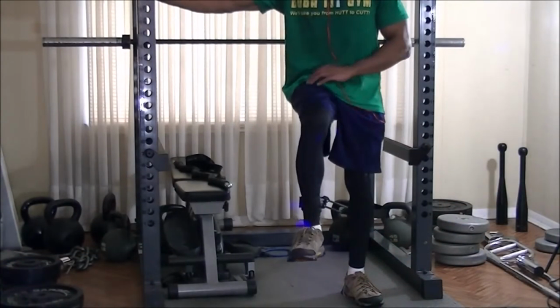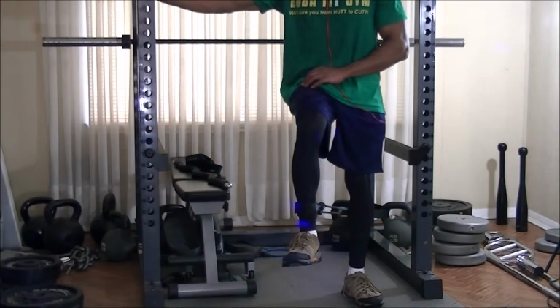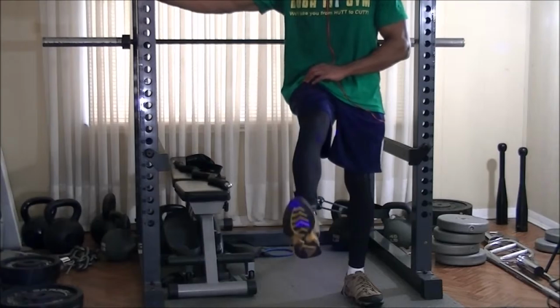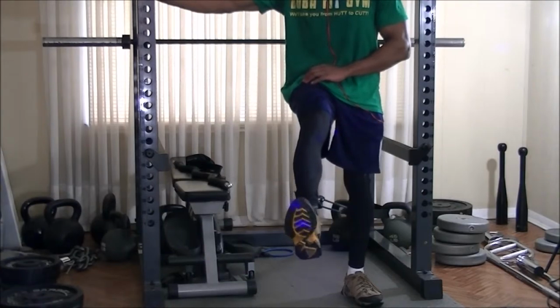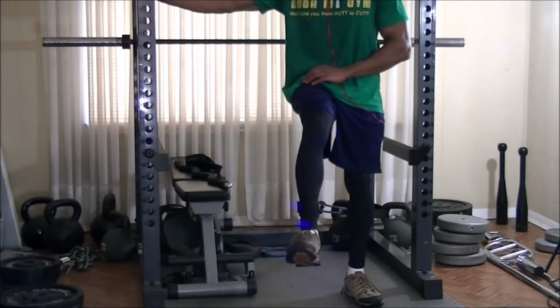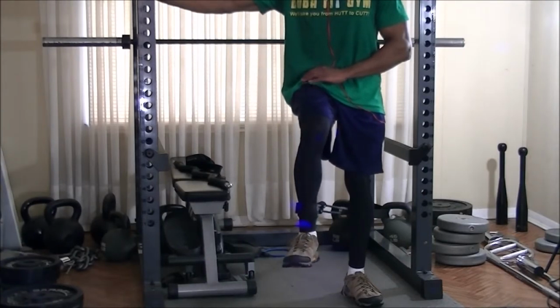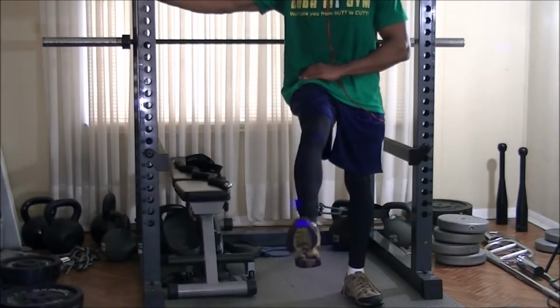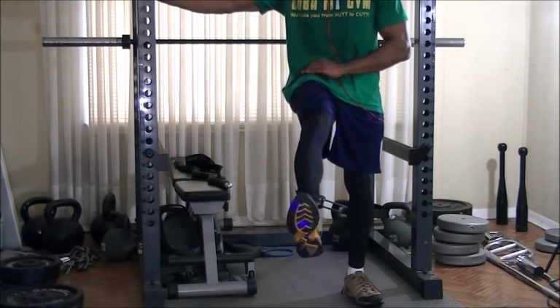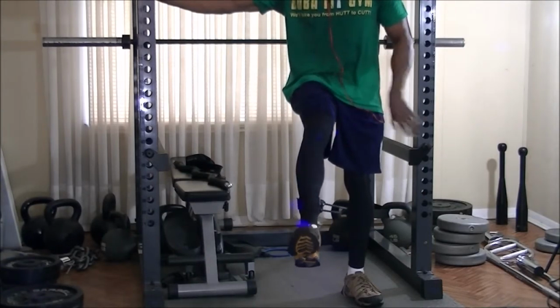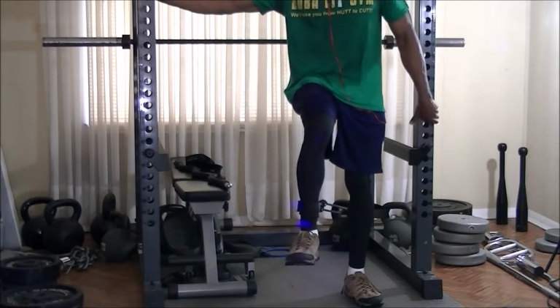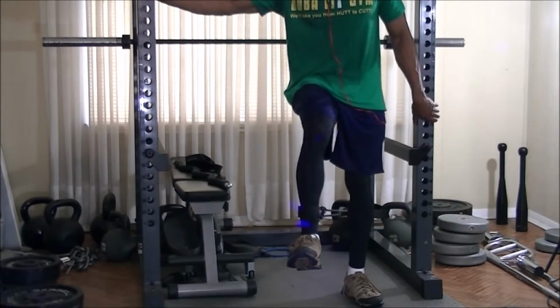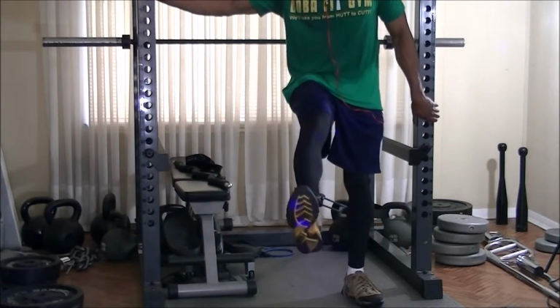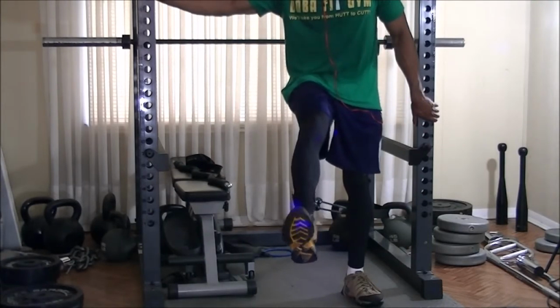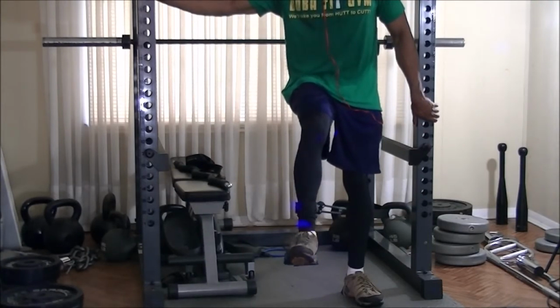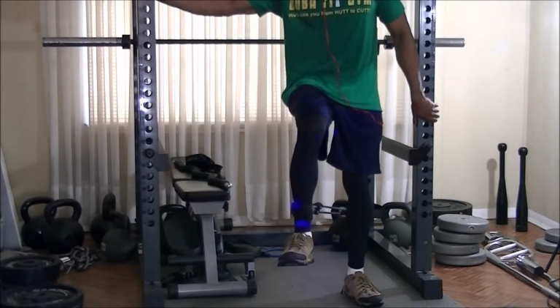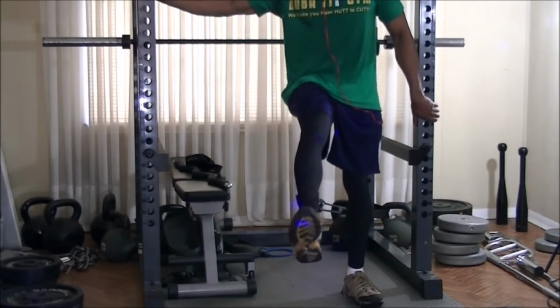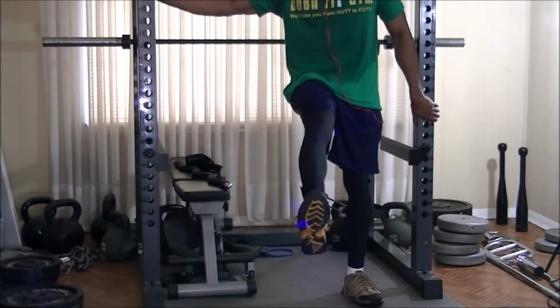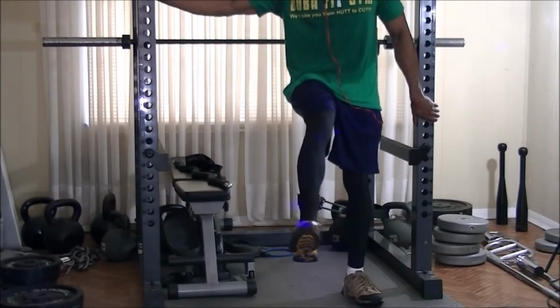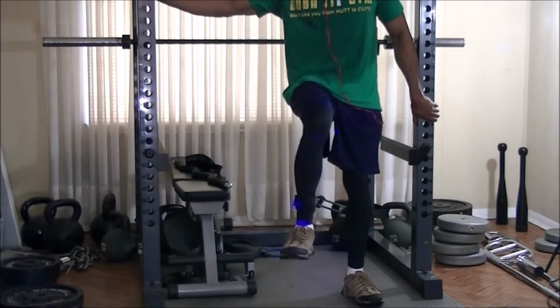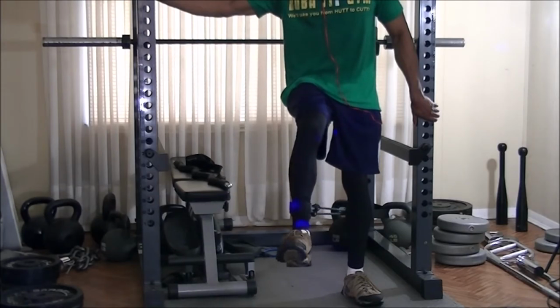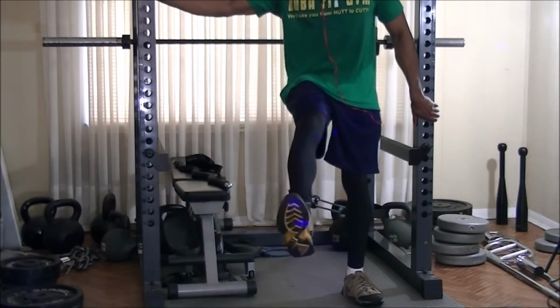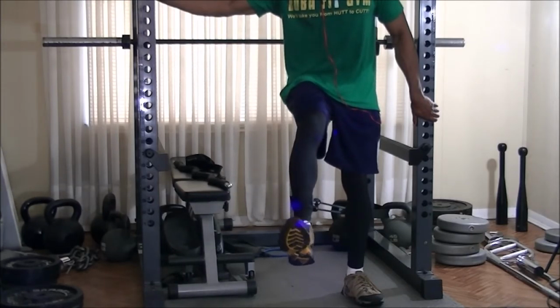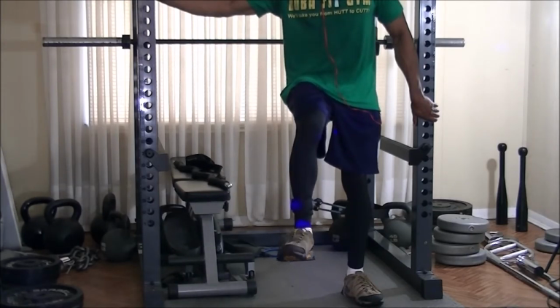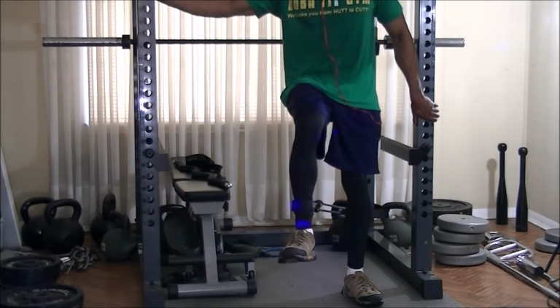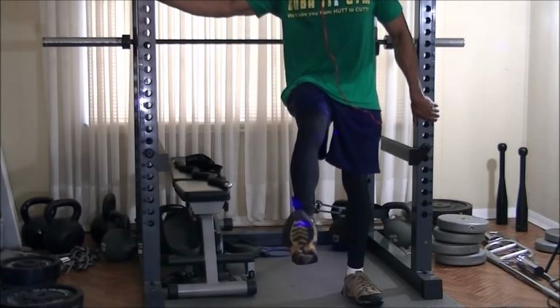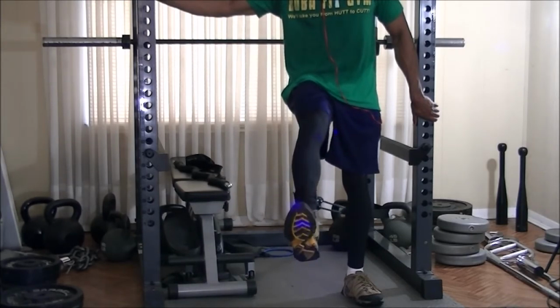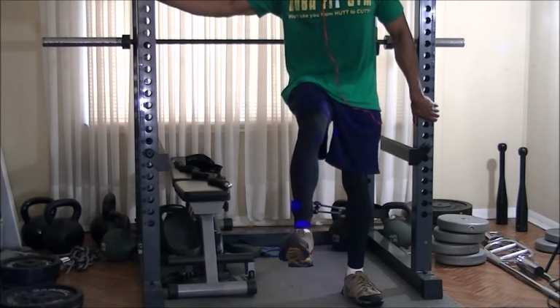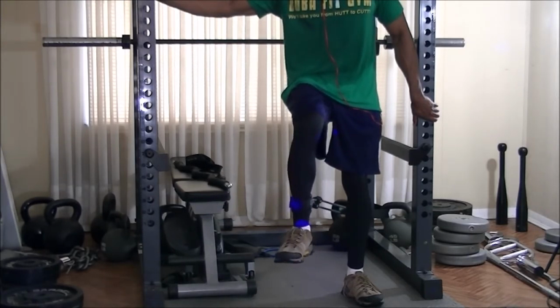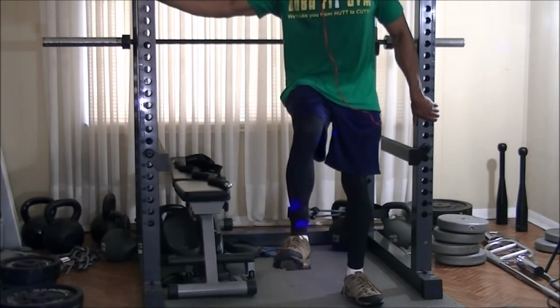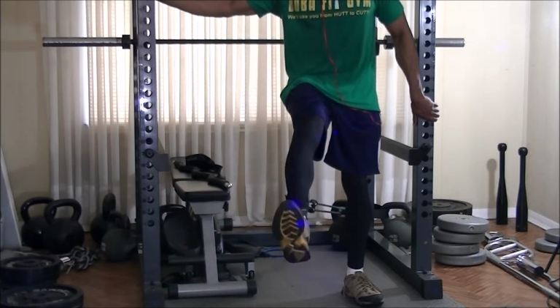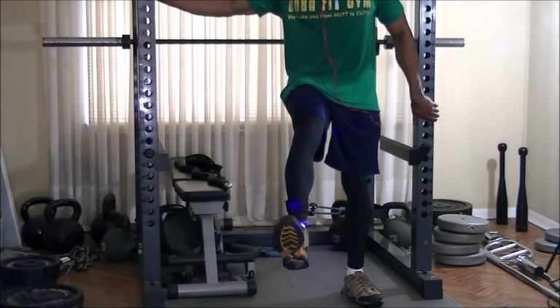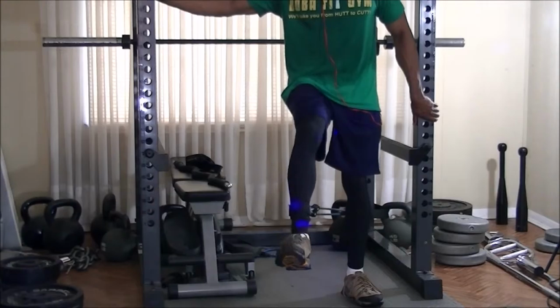The heavy resistance really did get me, as you can tell from that grunt I just made. For the last combo I decided to go right into standing leg extensions to really, really burn out the quads.